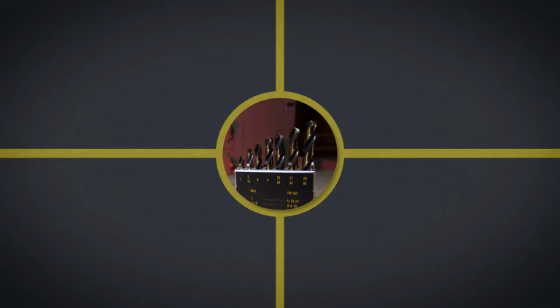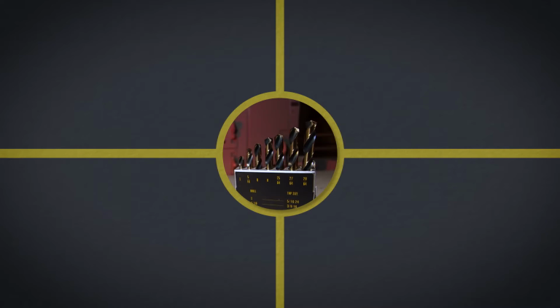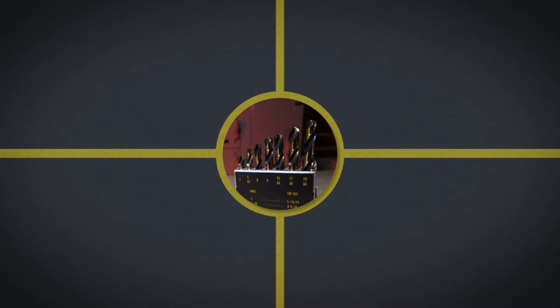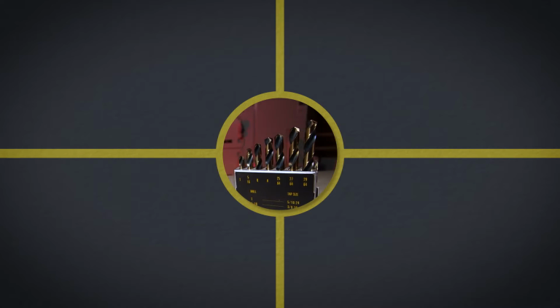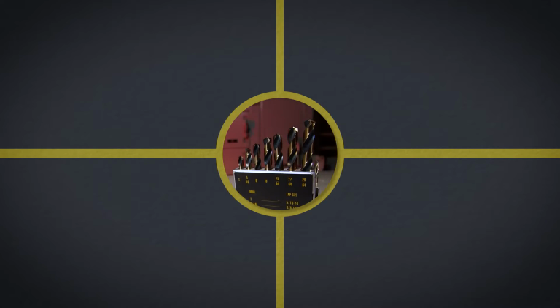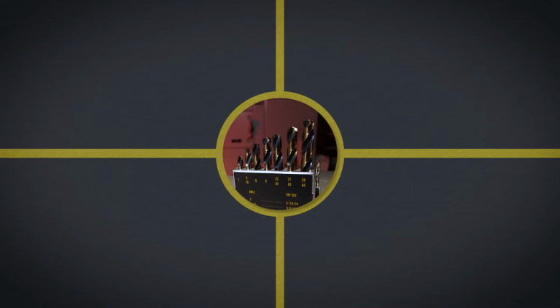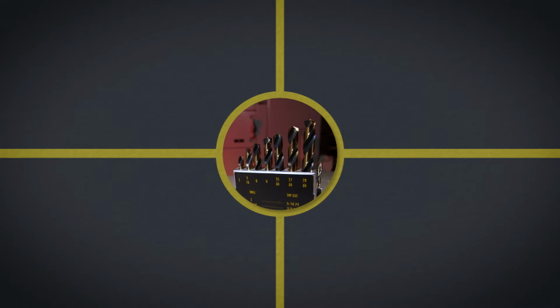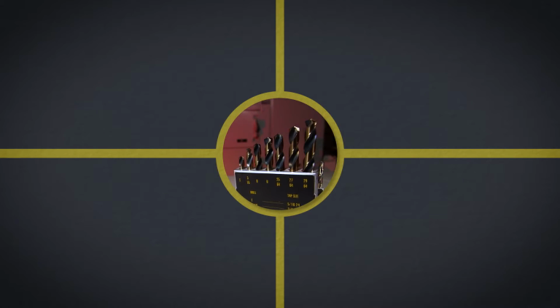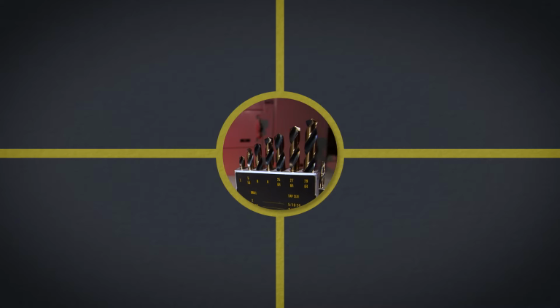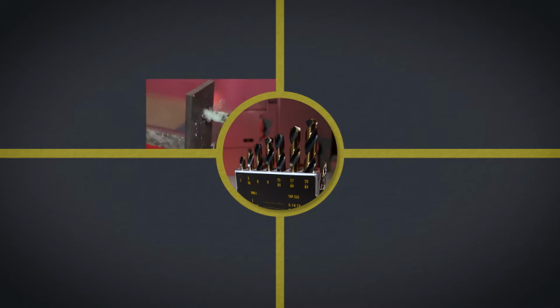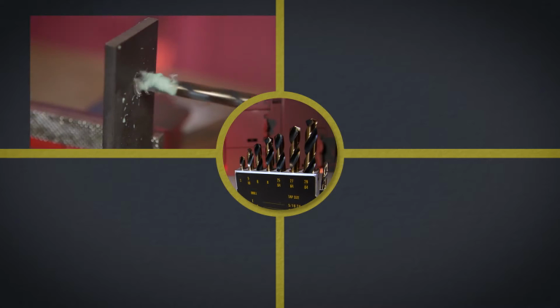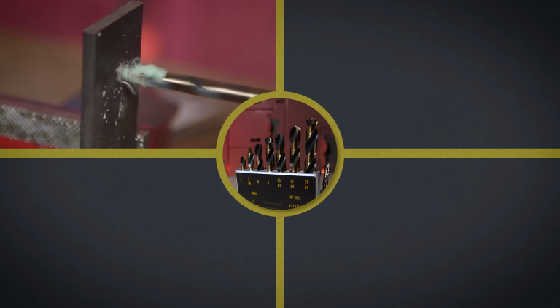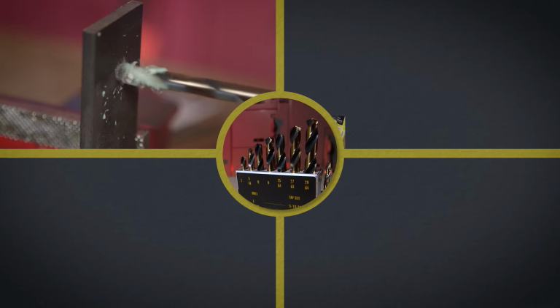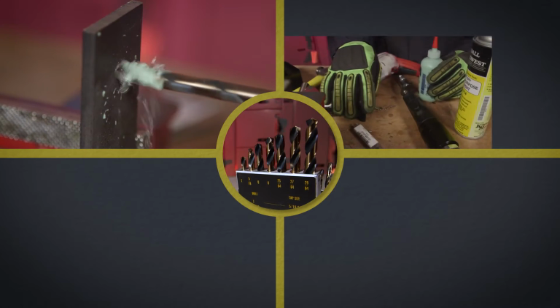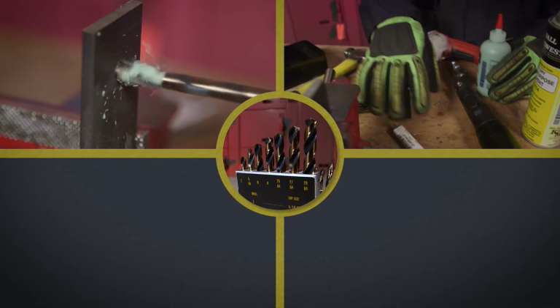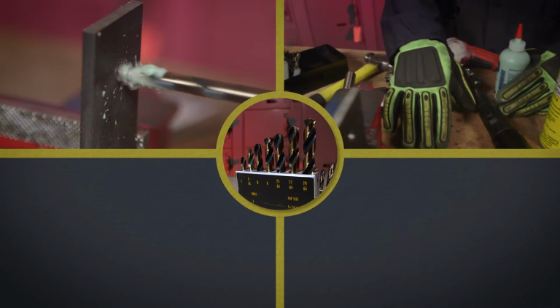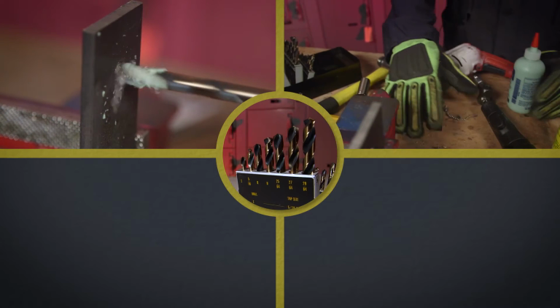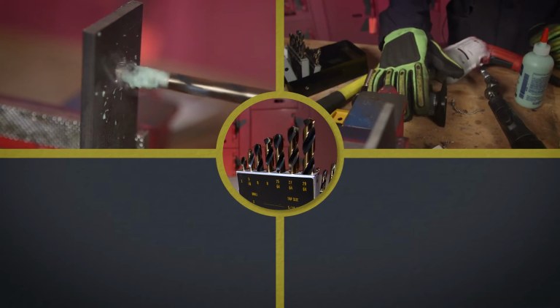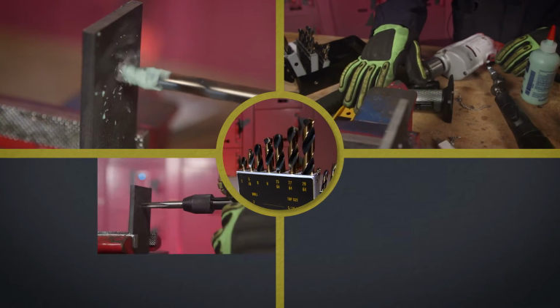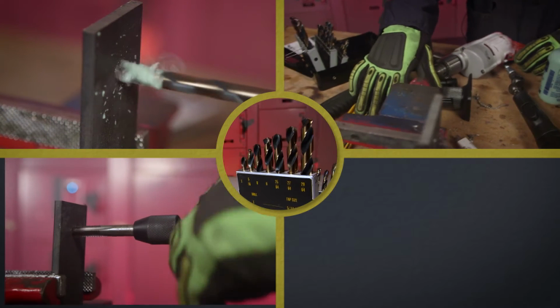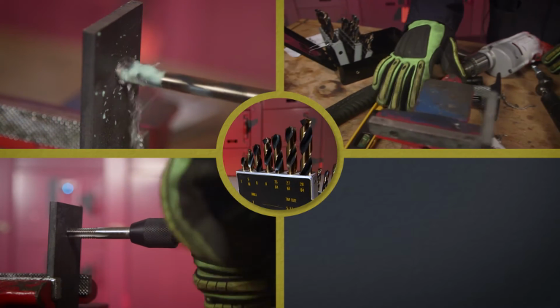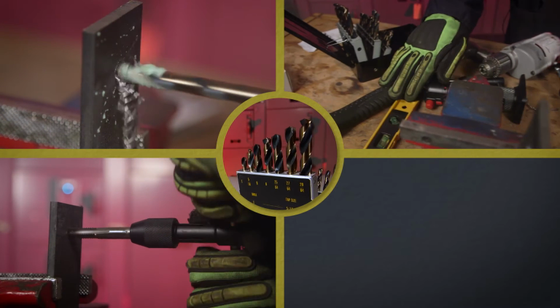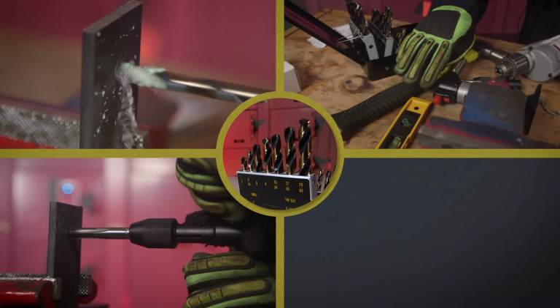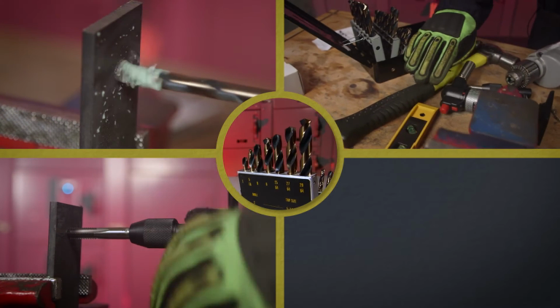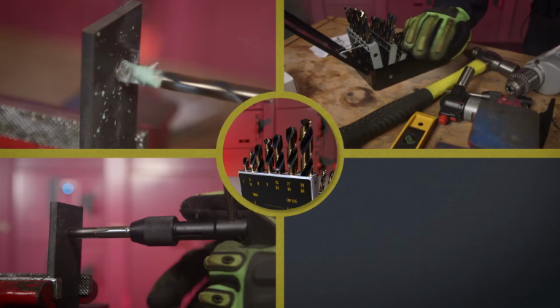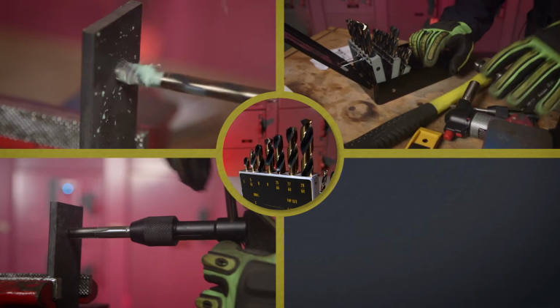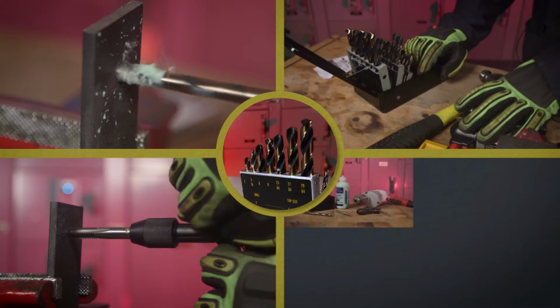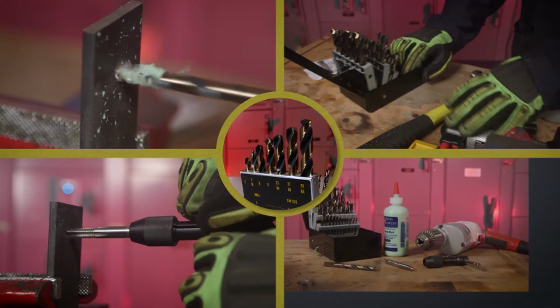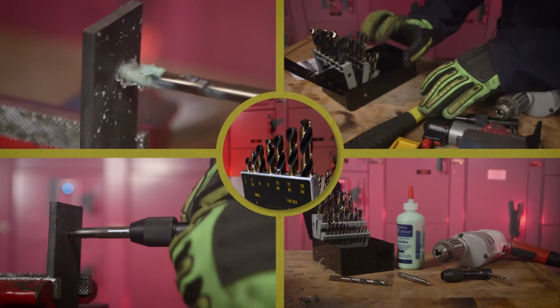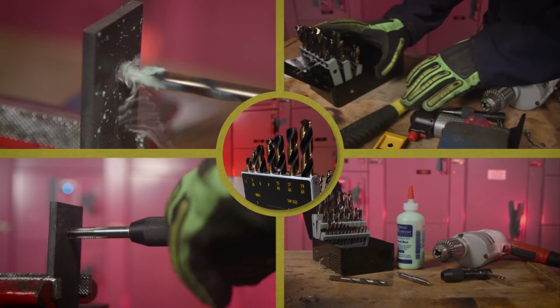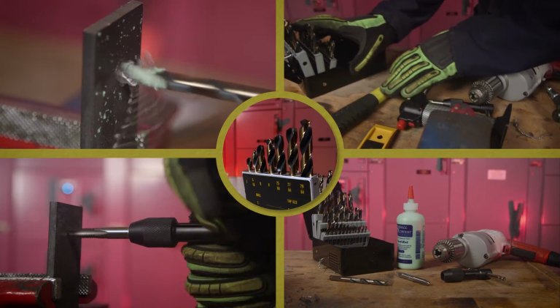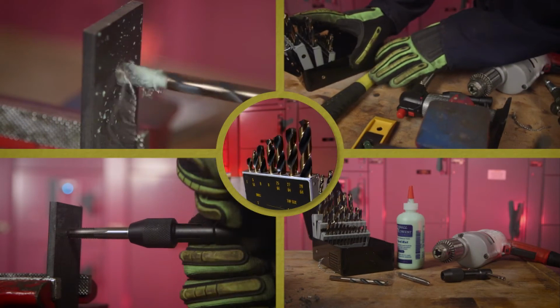Even if you do happen to have the right drill bit, drilling the hole, finding the handle for the tap, tapping the hole by hand — it's not quick, and all those extra tools can be expensive.